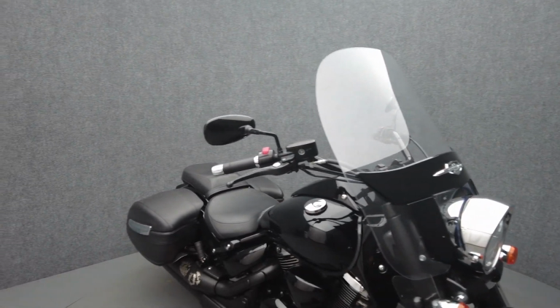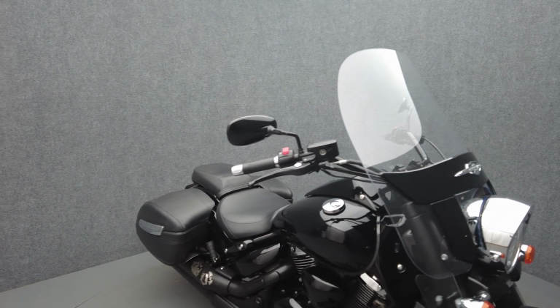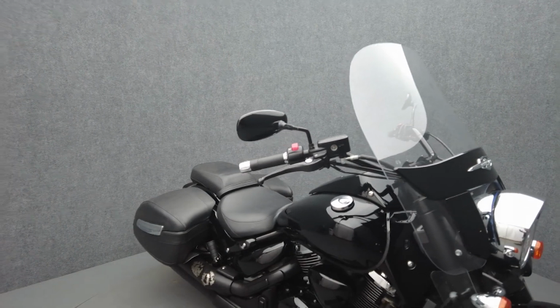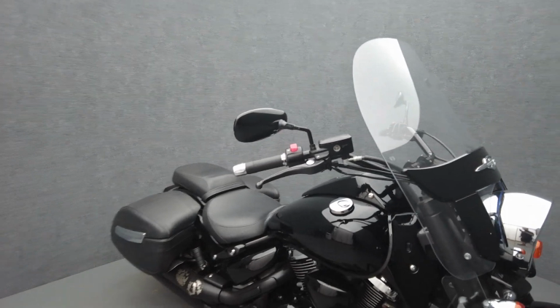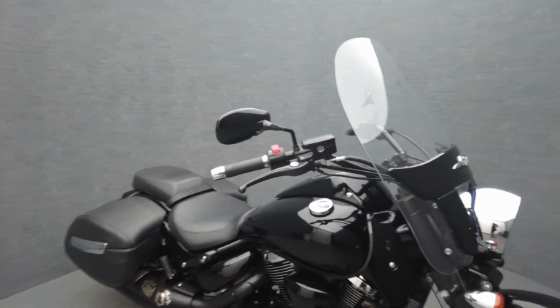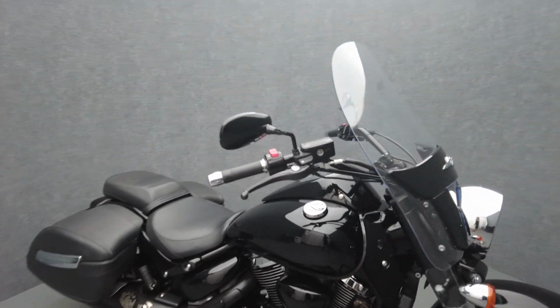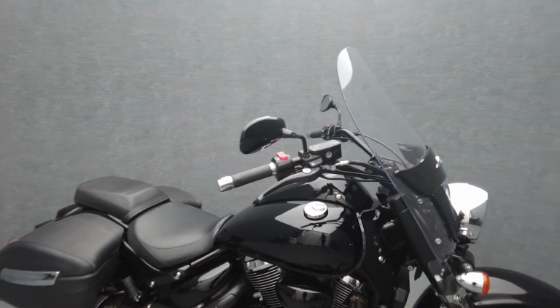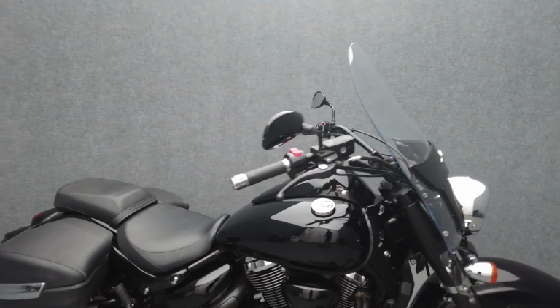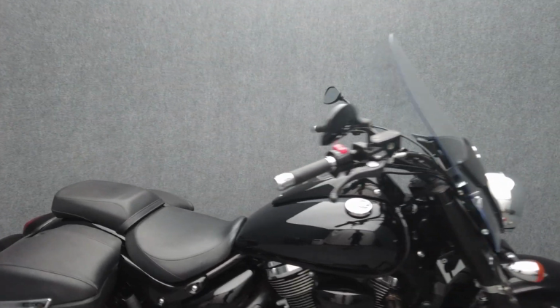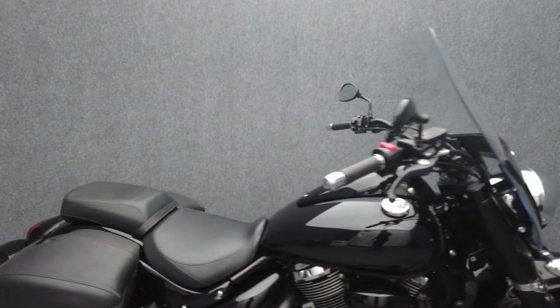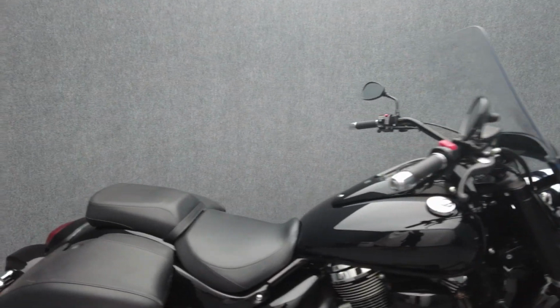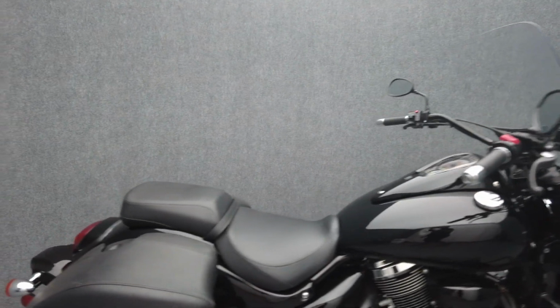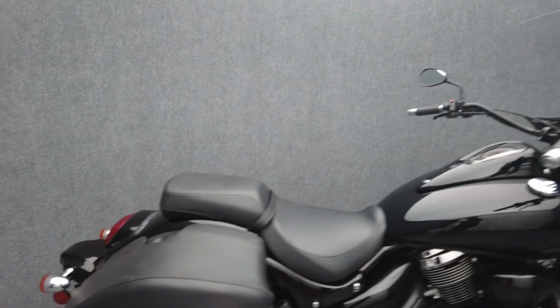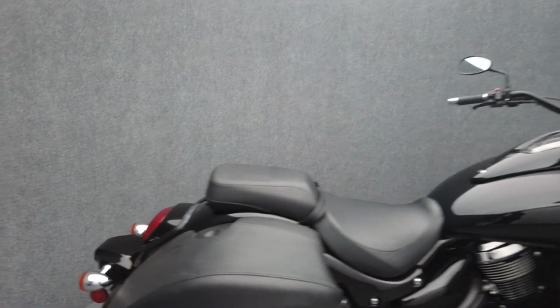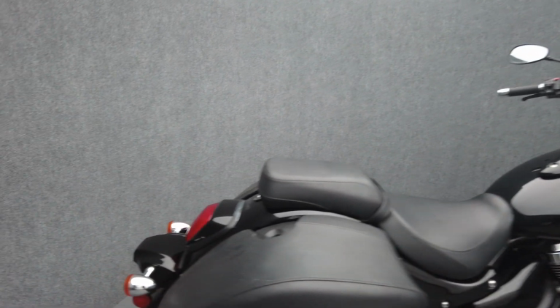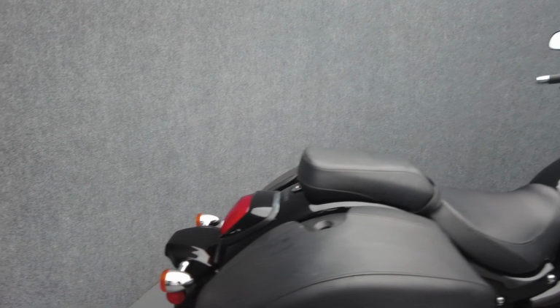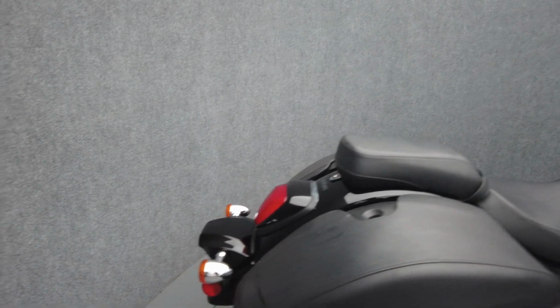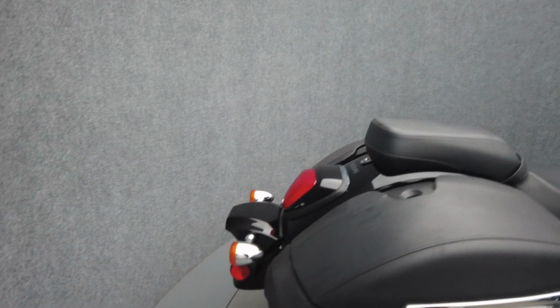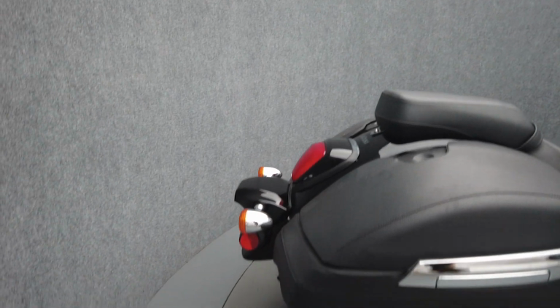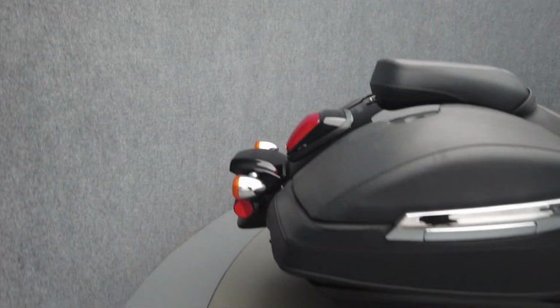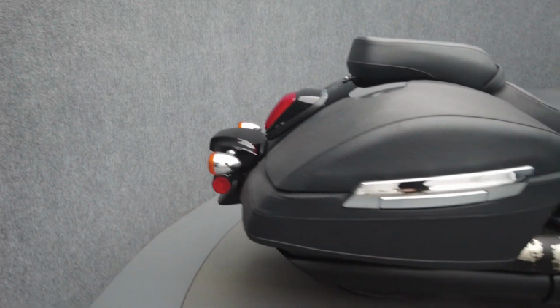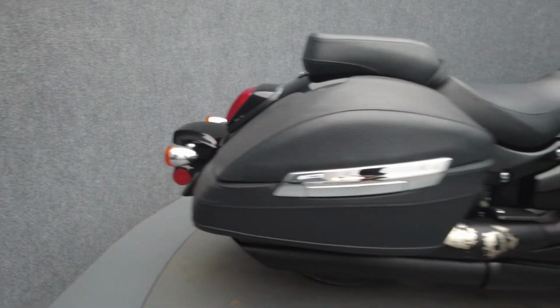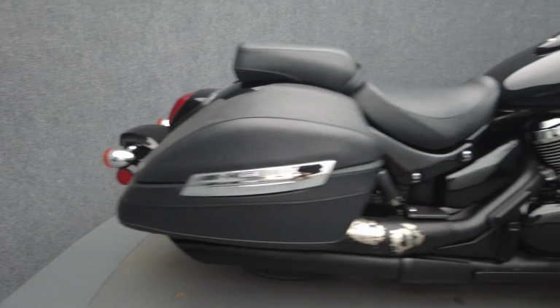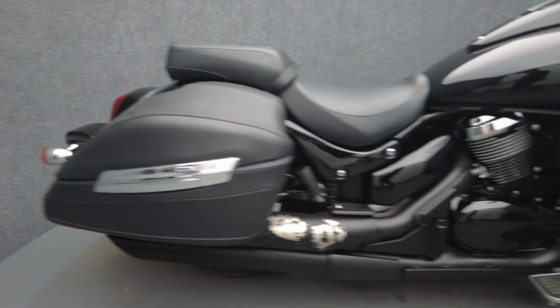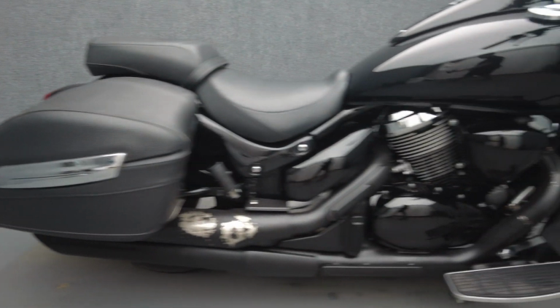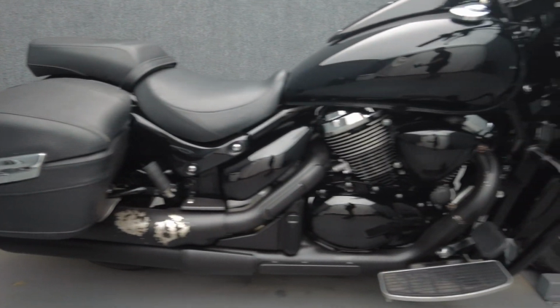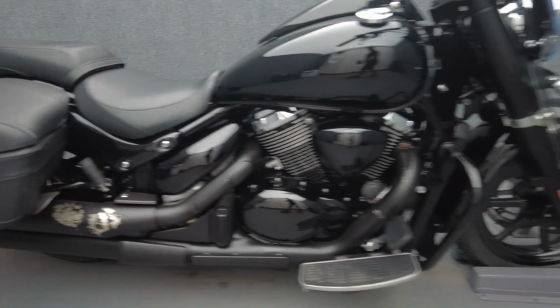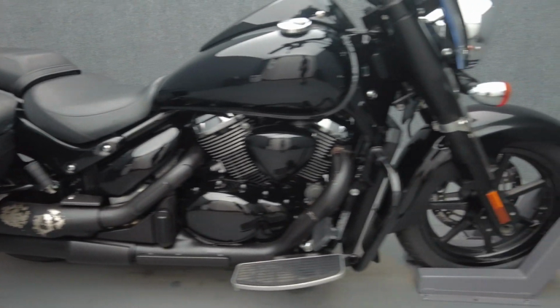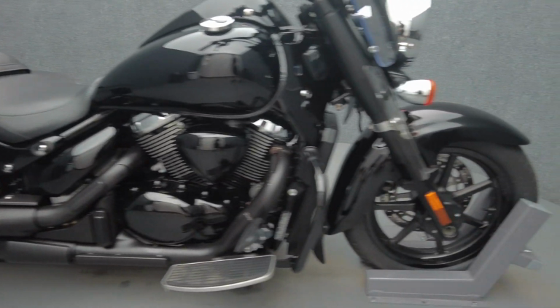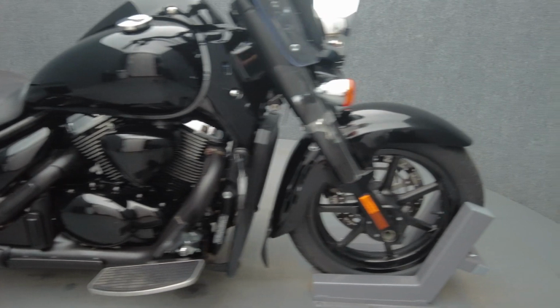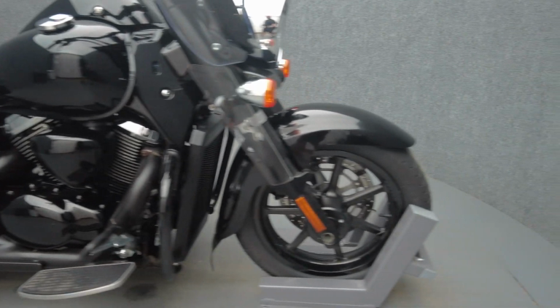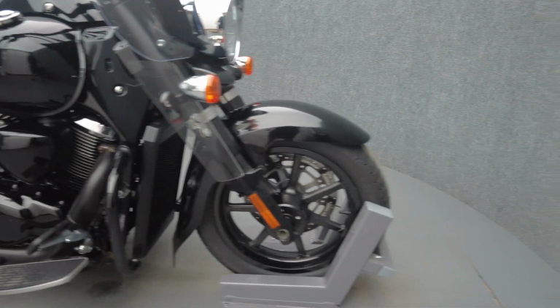It's been upgraded with handlebar risers, an engine guard, and fork-mounted lower wind deflectors. The Boulevard Boss' blacked-out imposing attitude pairs well with a hard-working engine, resulting in a larger displacement cruiser that was built to go the distance in style.